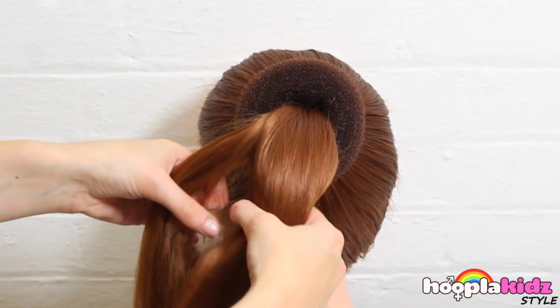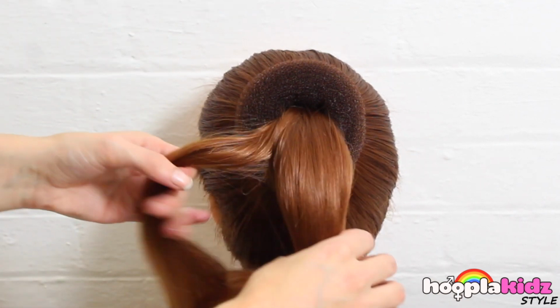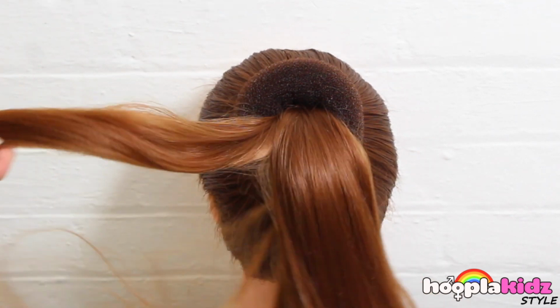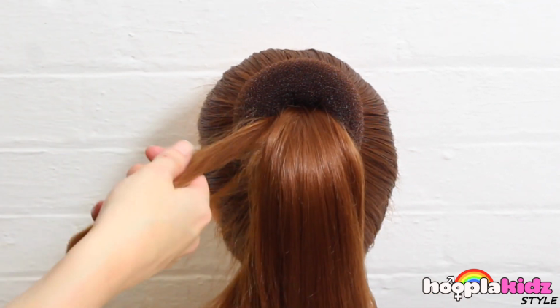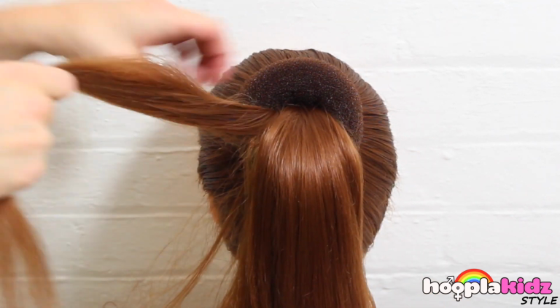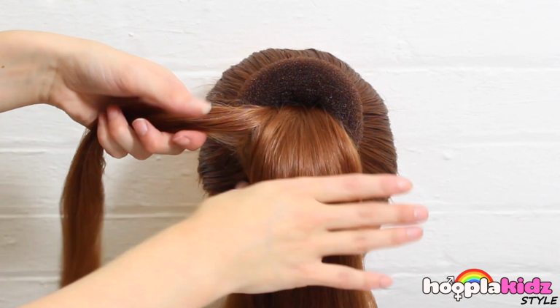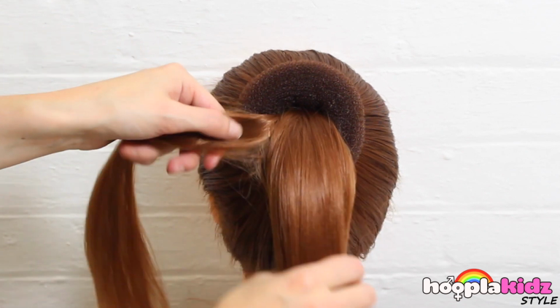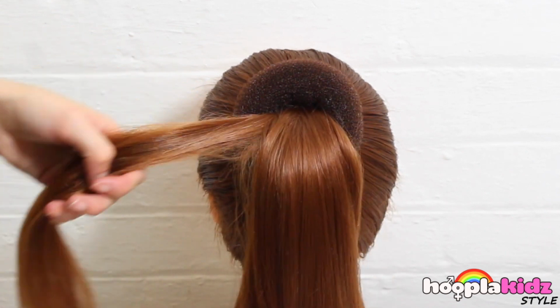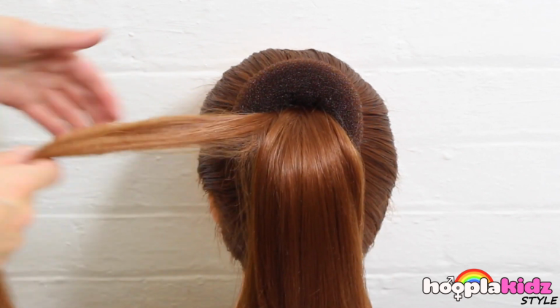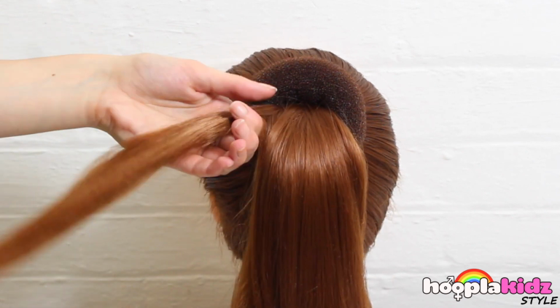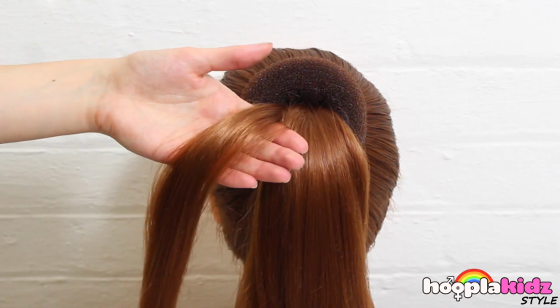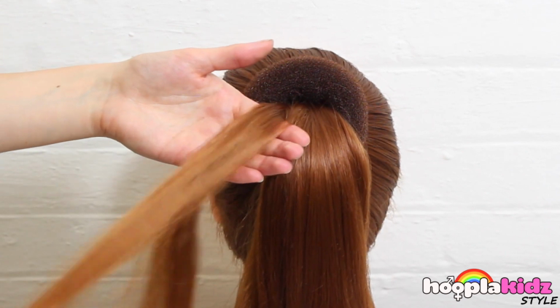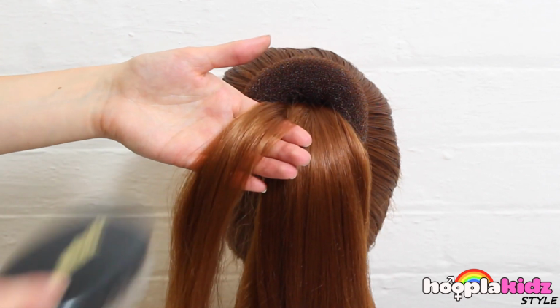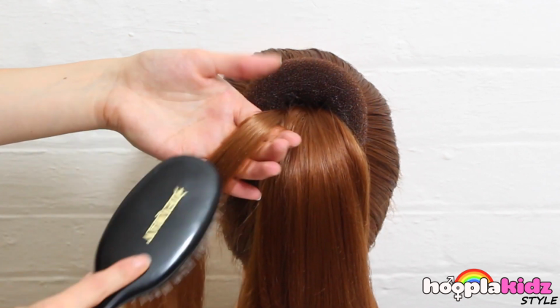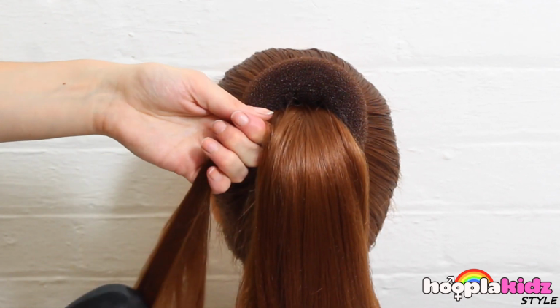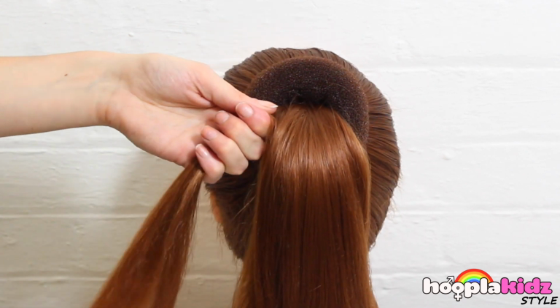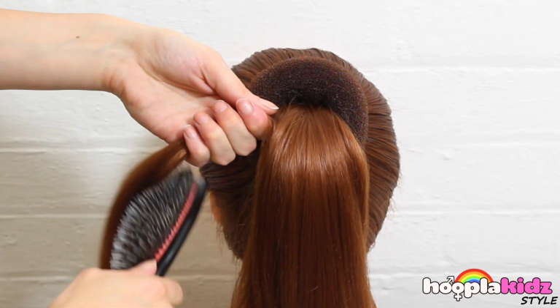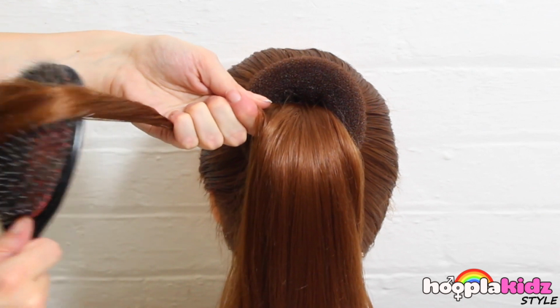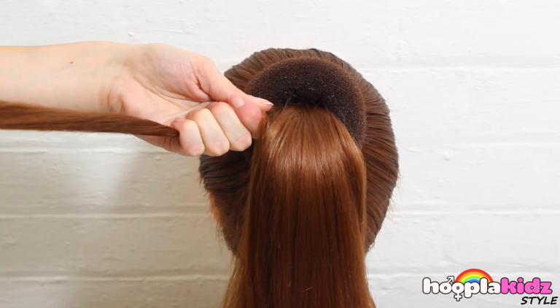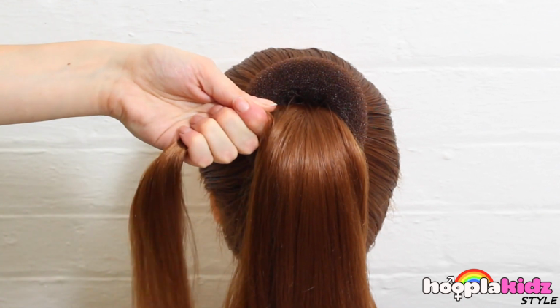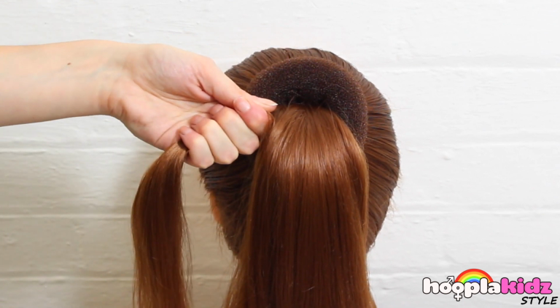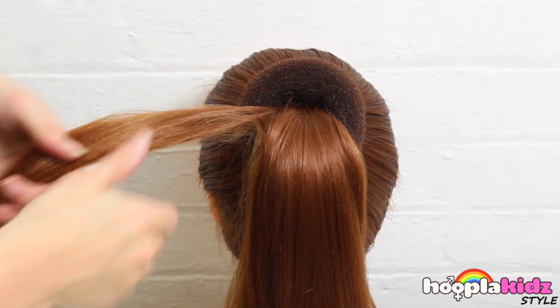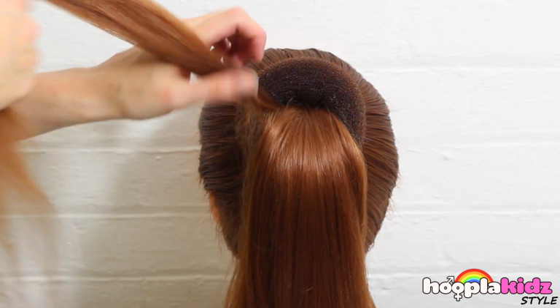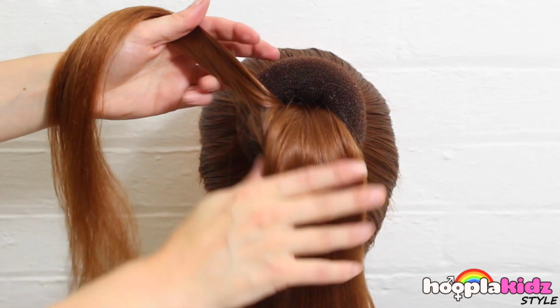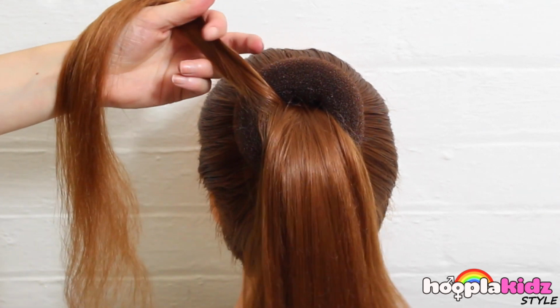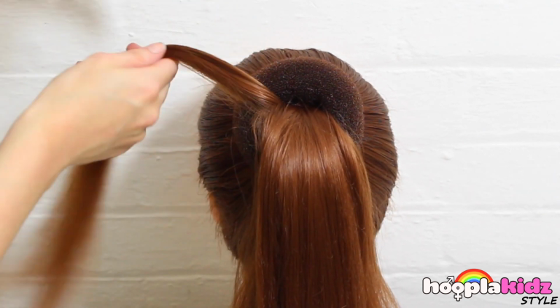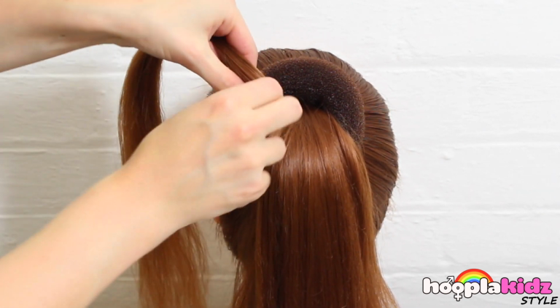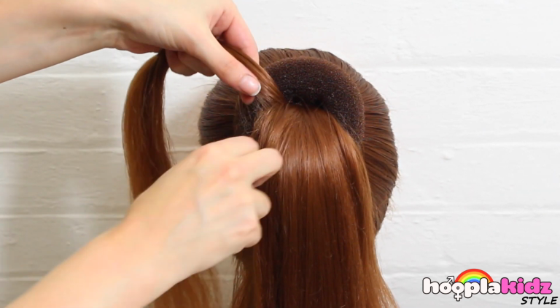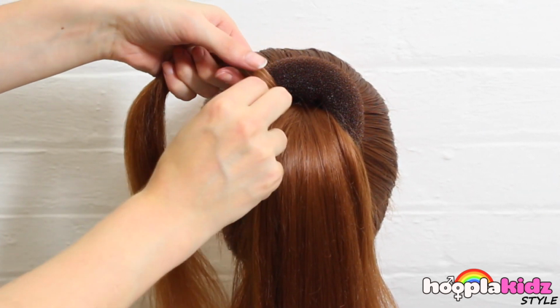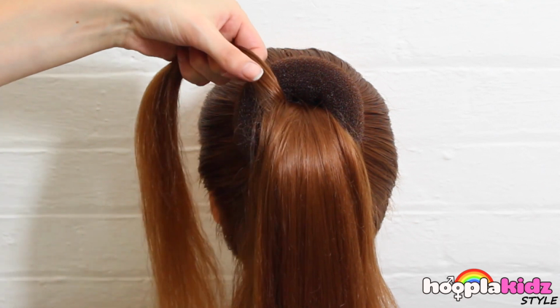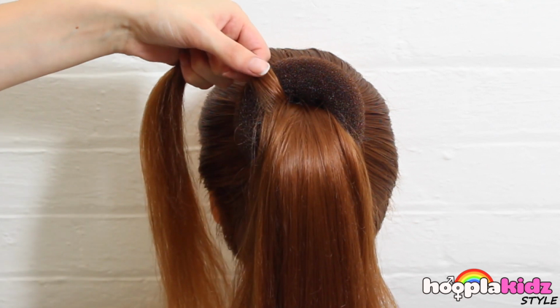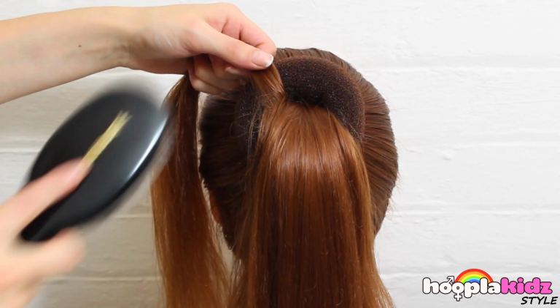So now we need to do the braids. We're simply going to take a chunk of the ponytail and start to braid it. Make sure it's brushed properly.